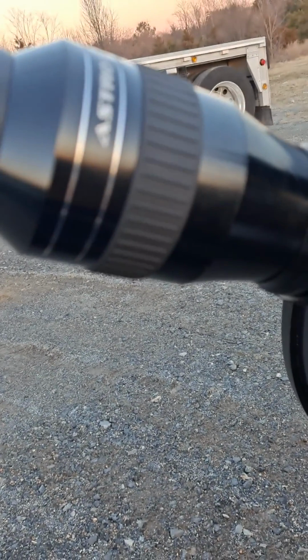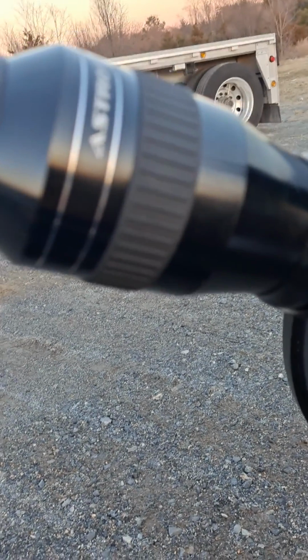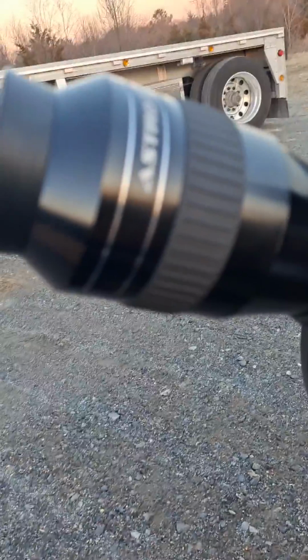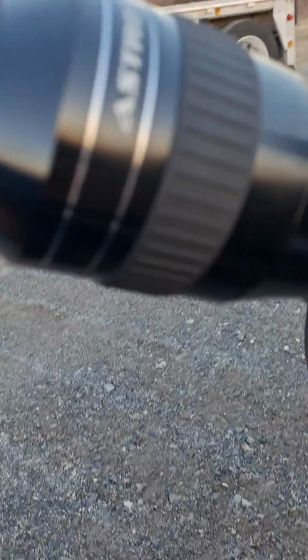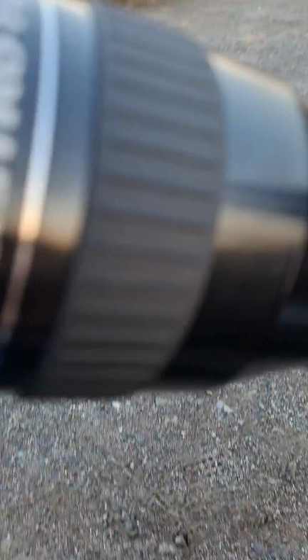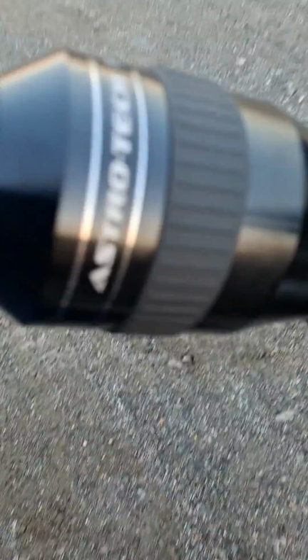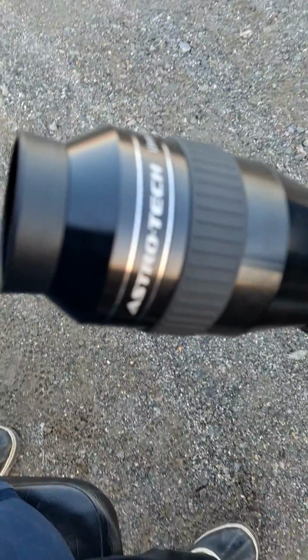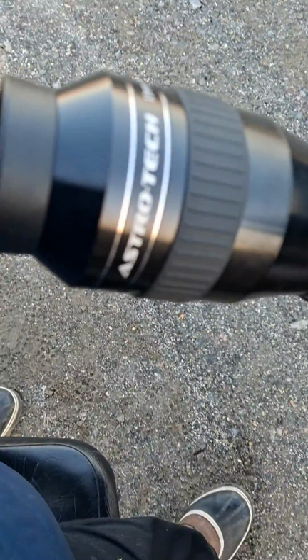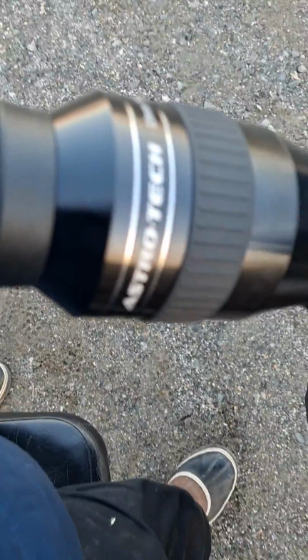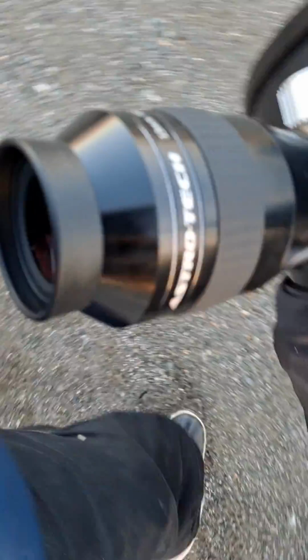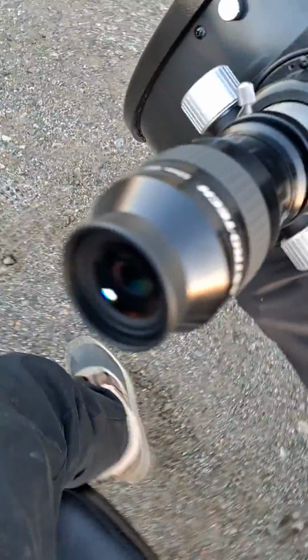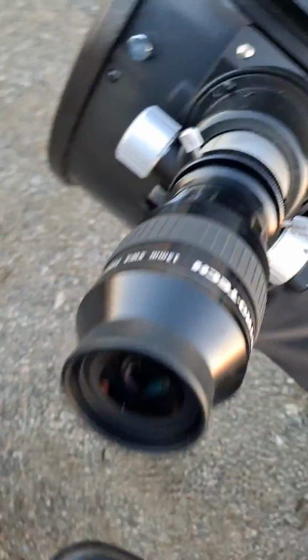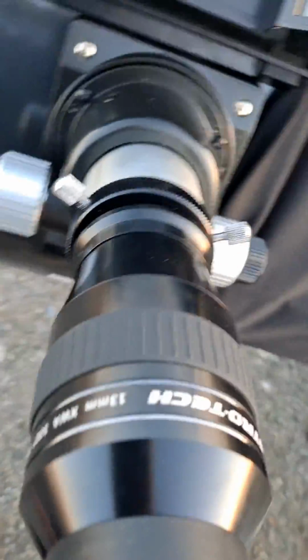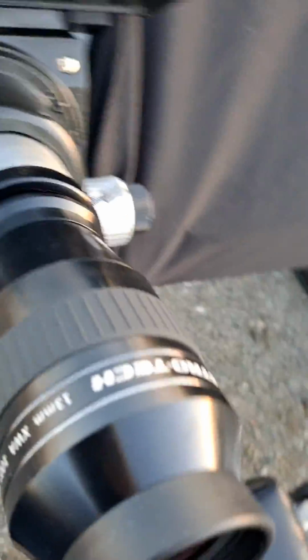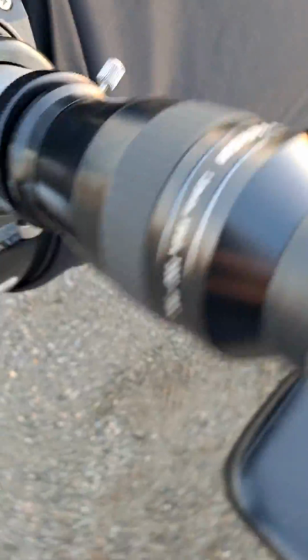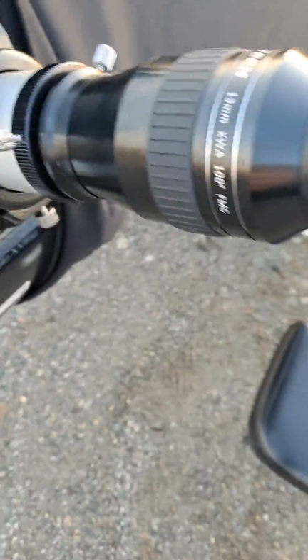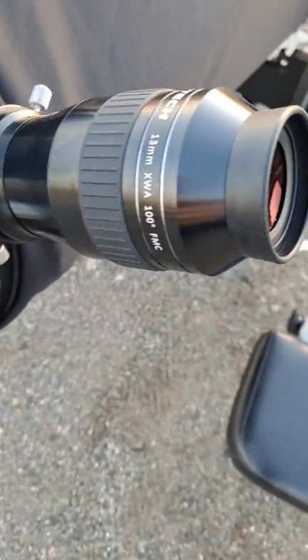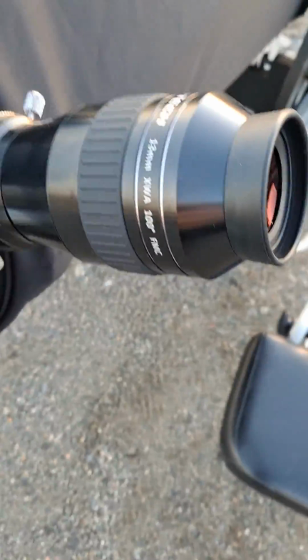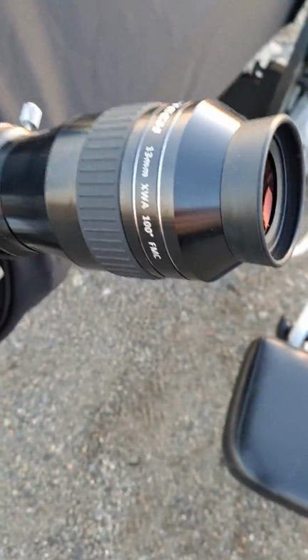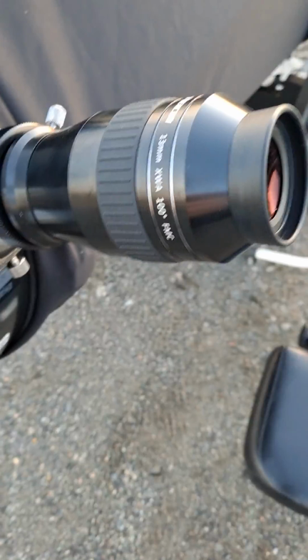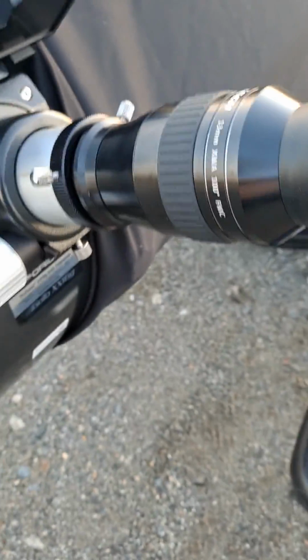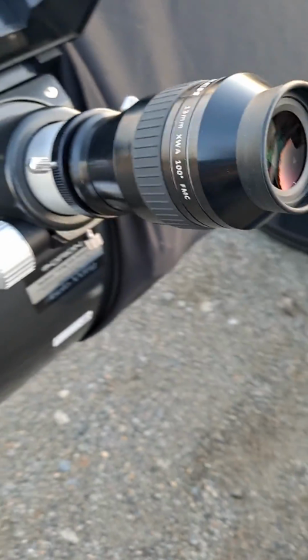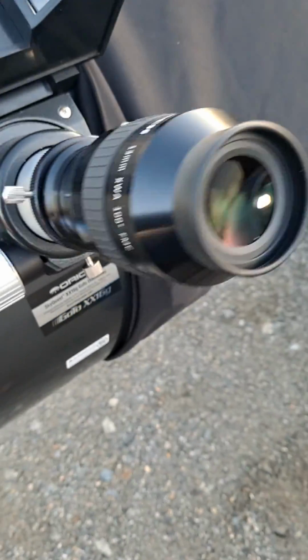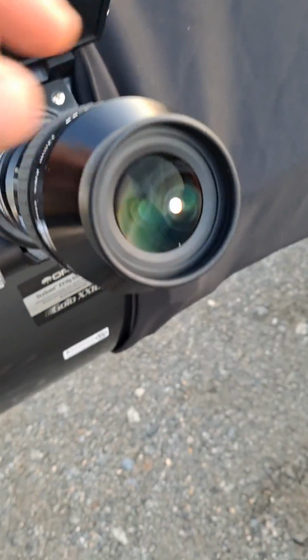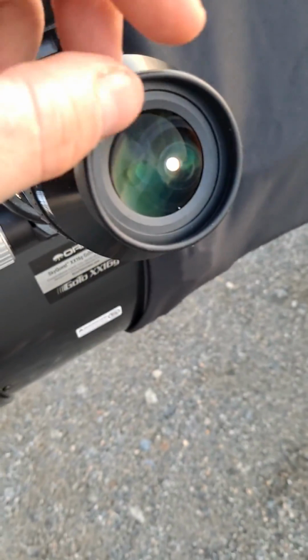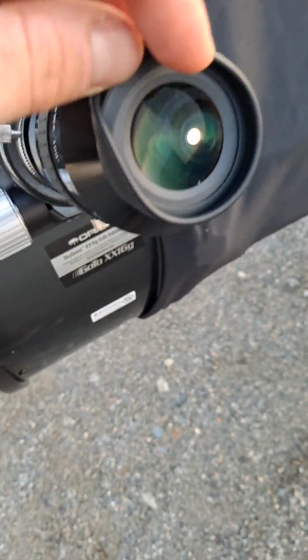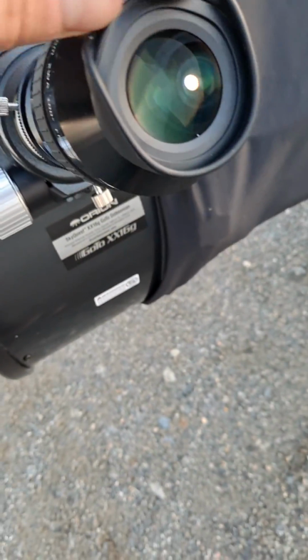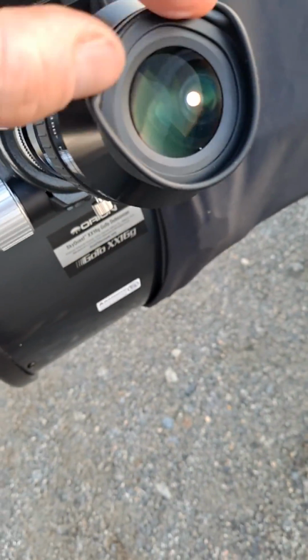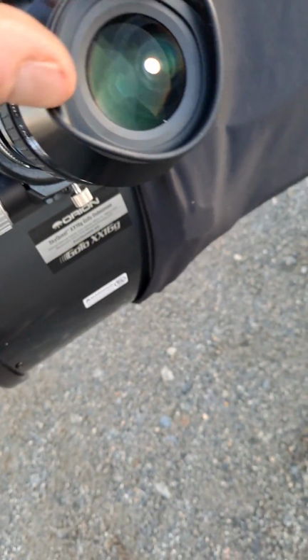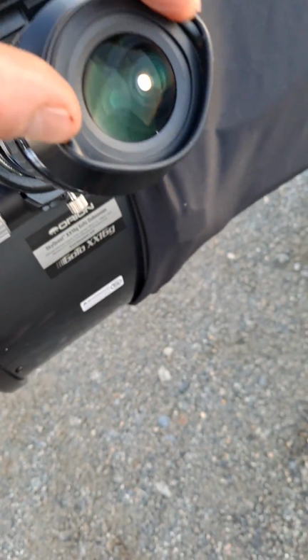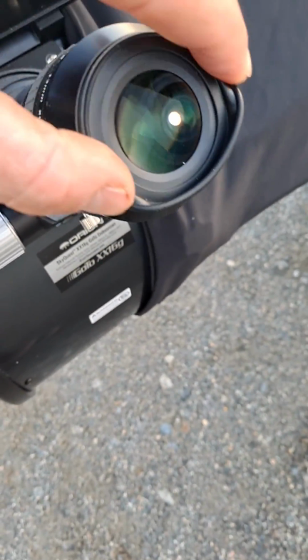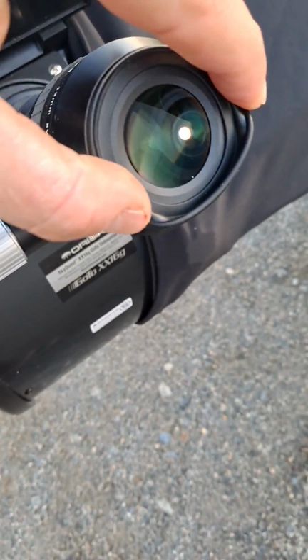I also have a Baader Morpheus 9 millimeter that I'm testing out — trying to get the eye placement just right — but with this eye cup there's no issue.